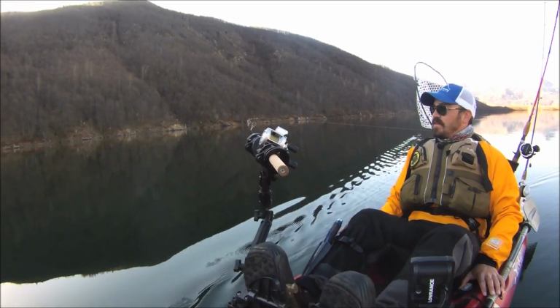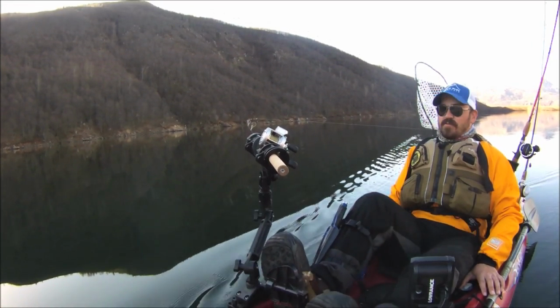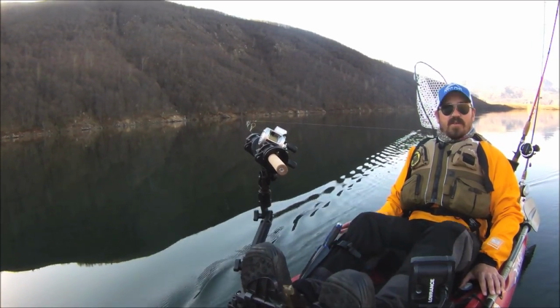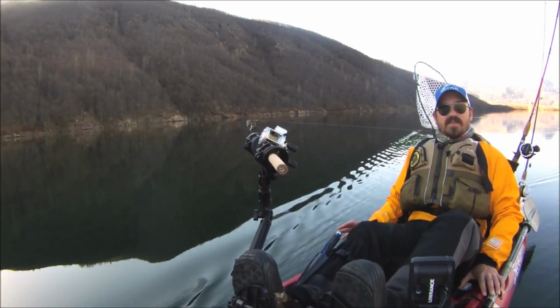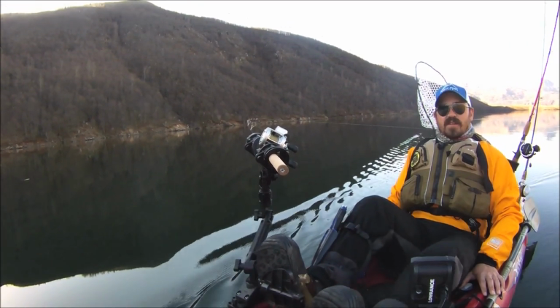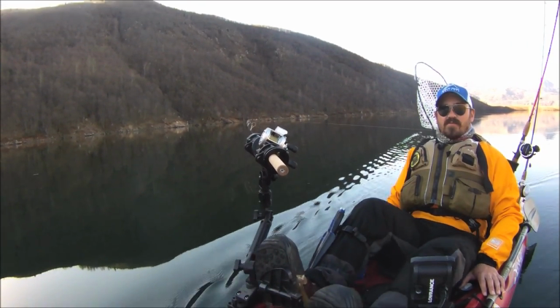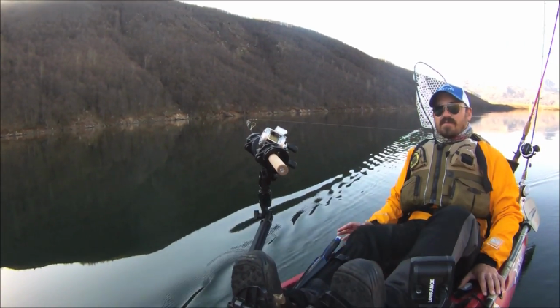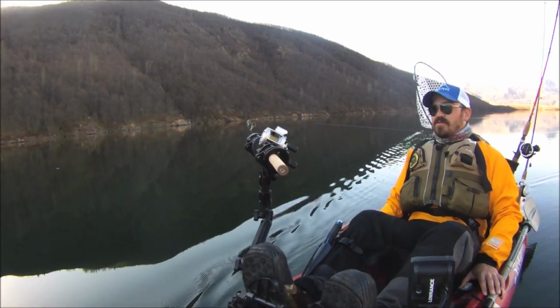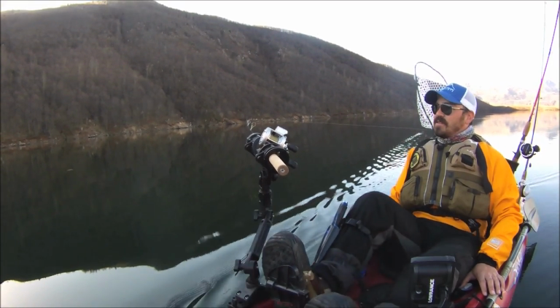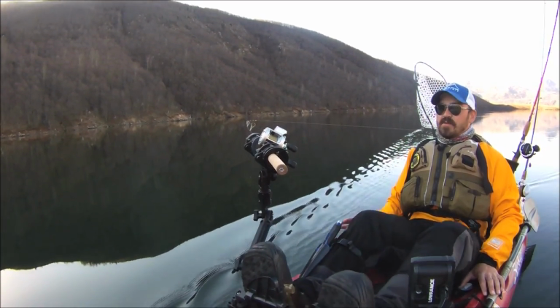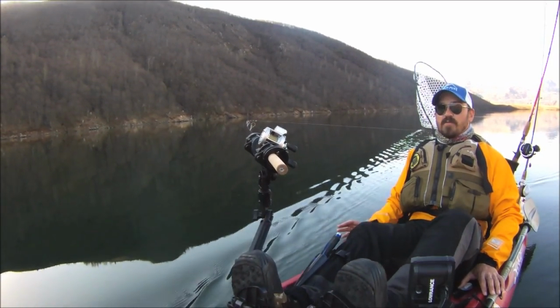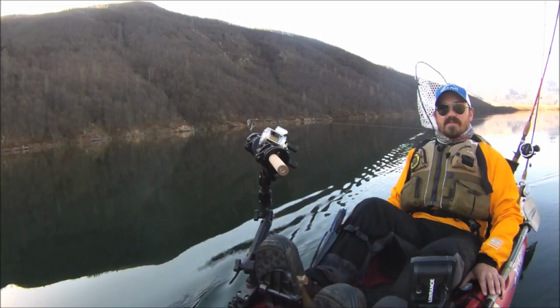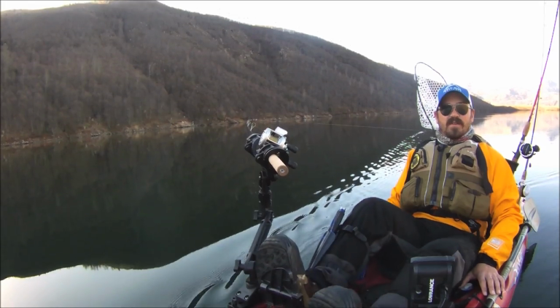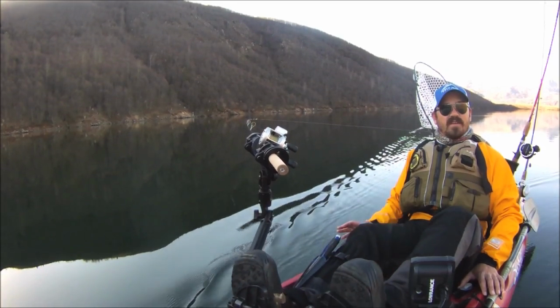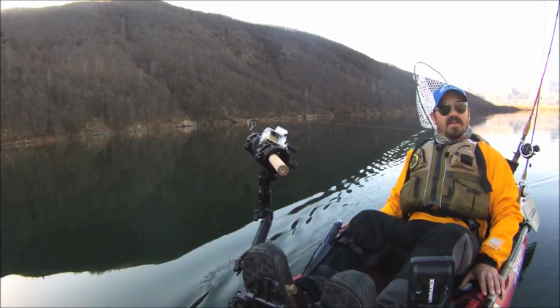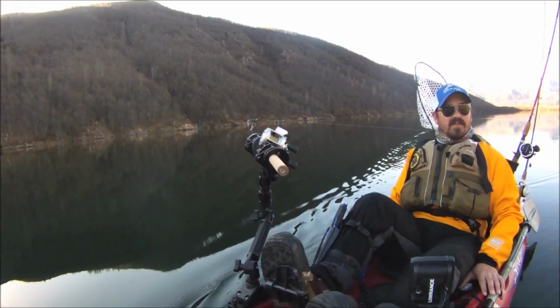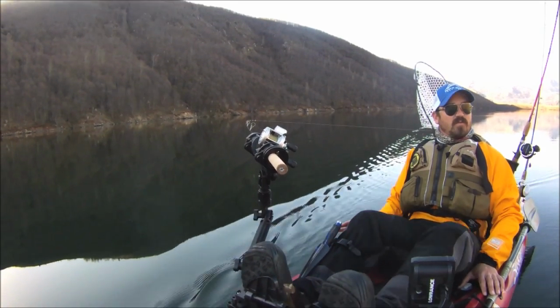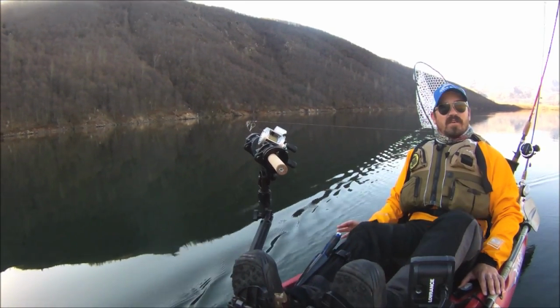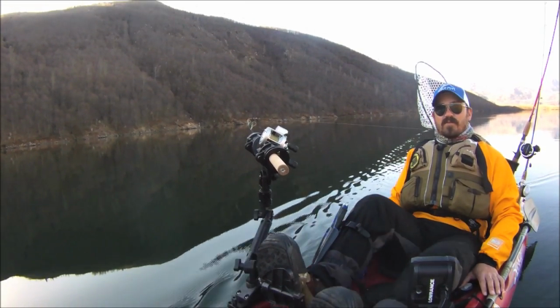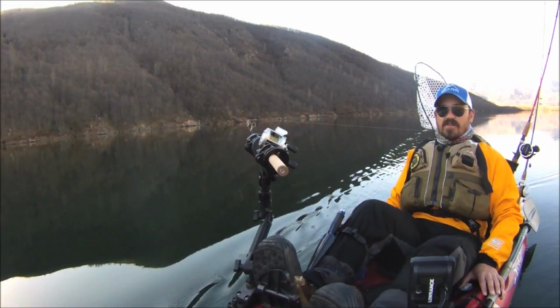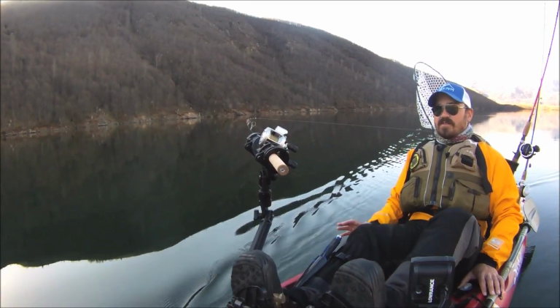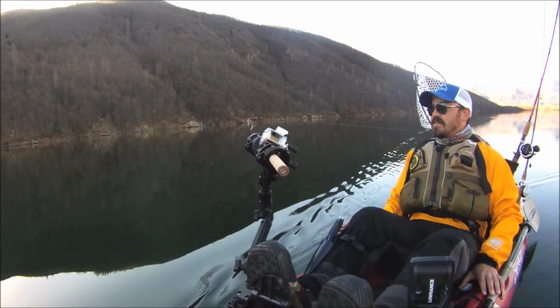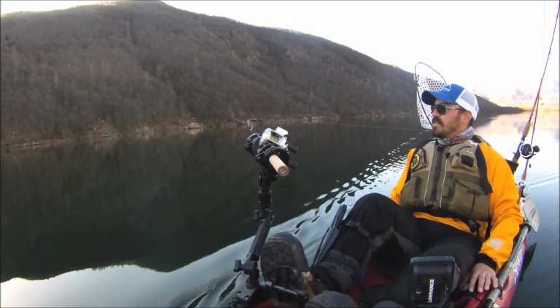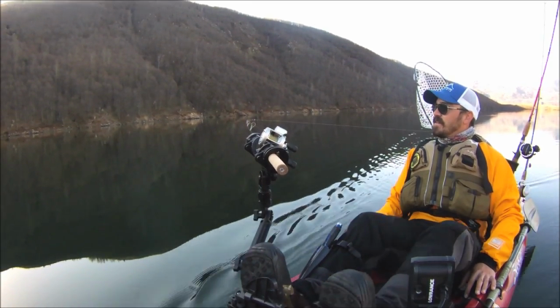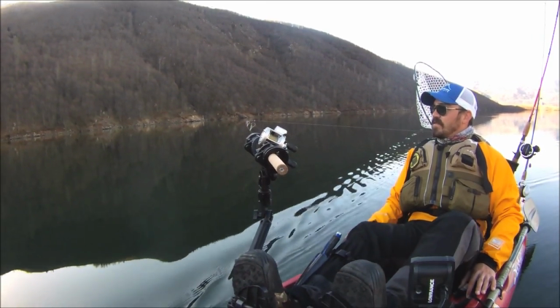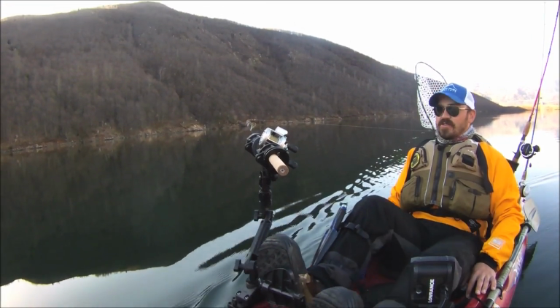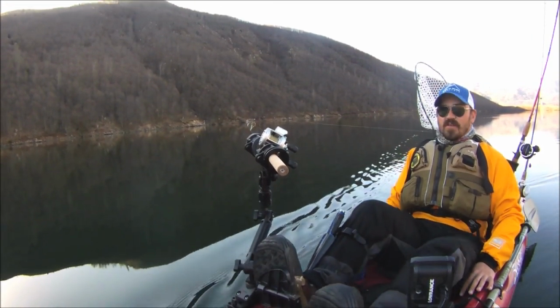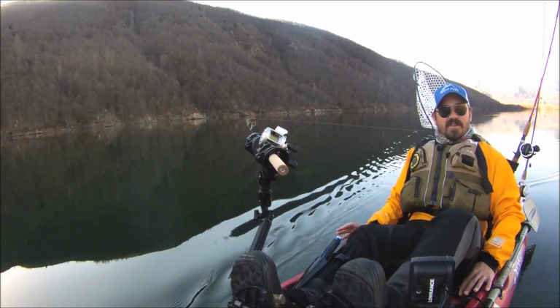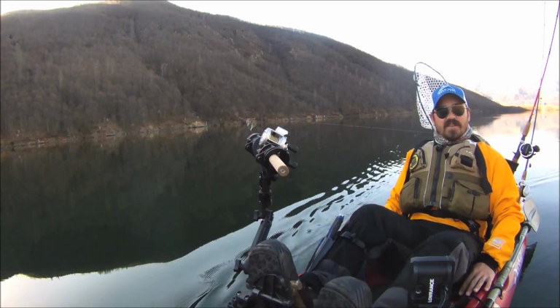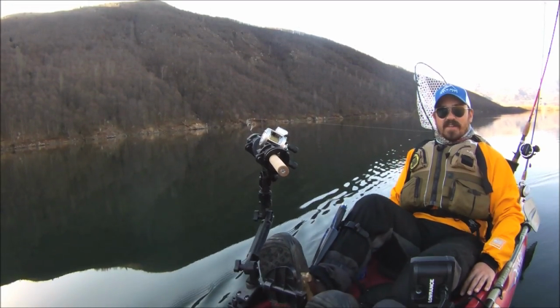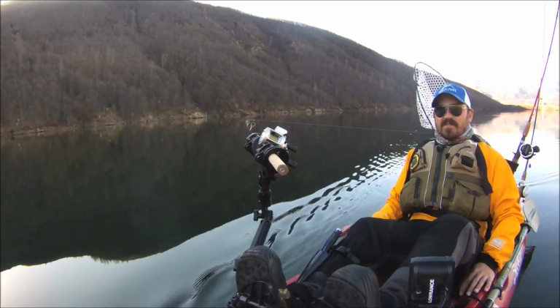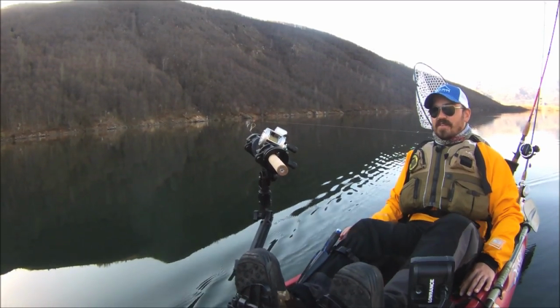It's a really great place to come check out — really special, a beautiful place to be. There's lots of wildlife and gorgeous scenery to see, so I encourage you to come out and check out this fishery.